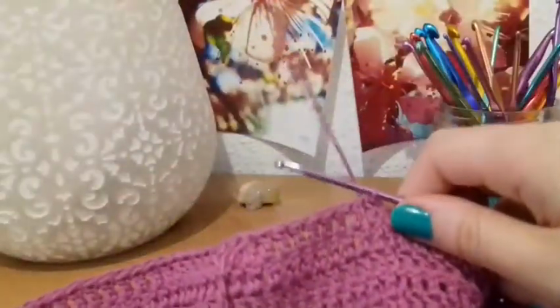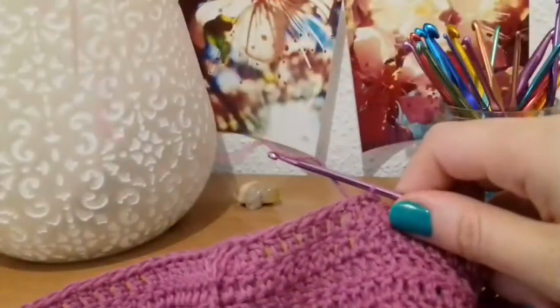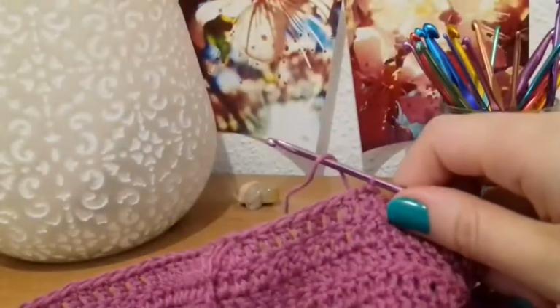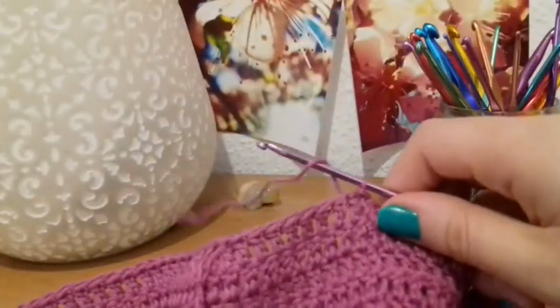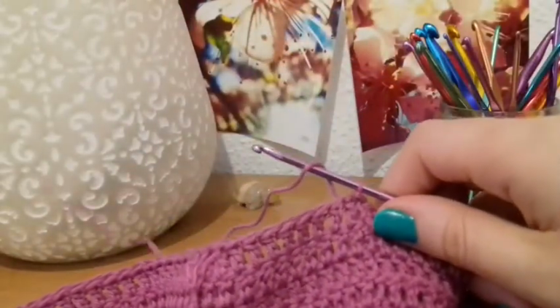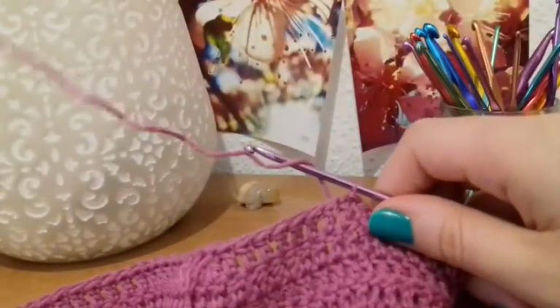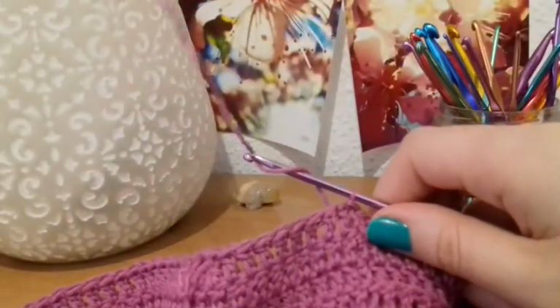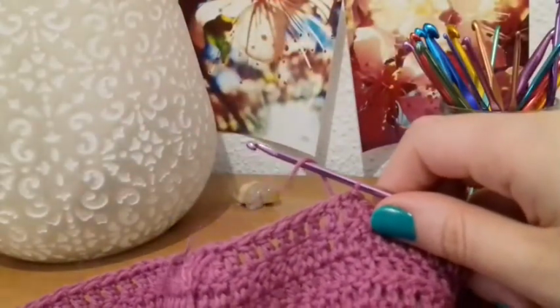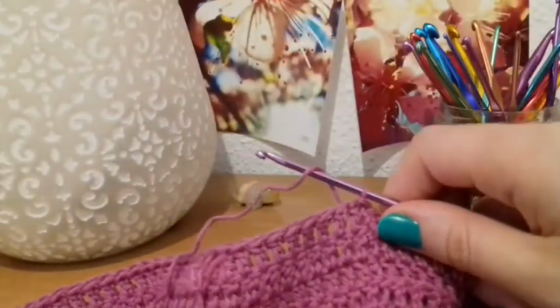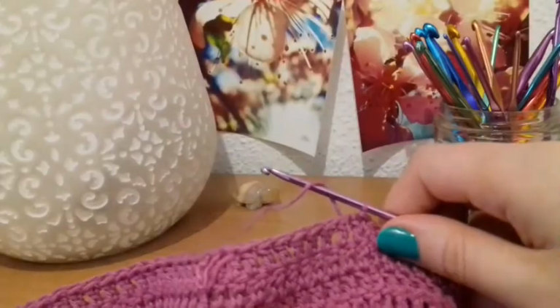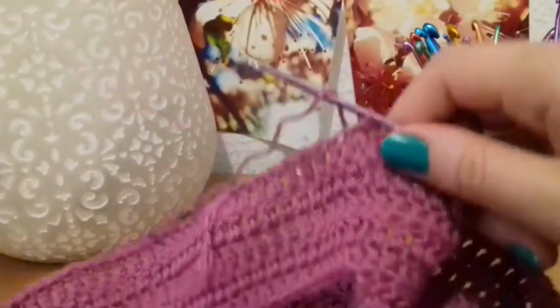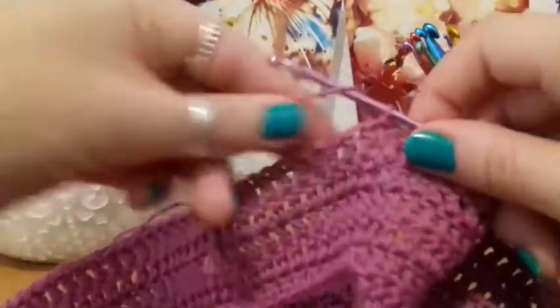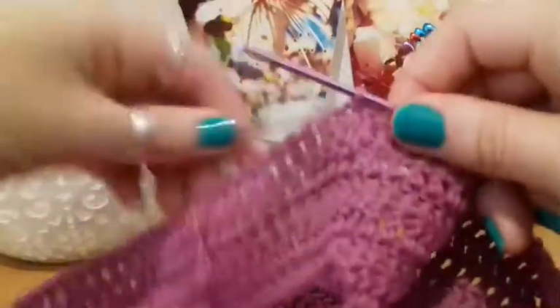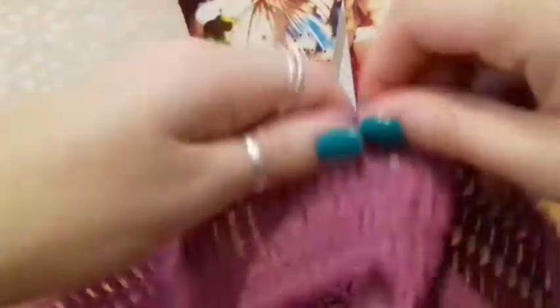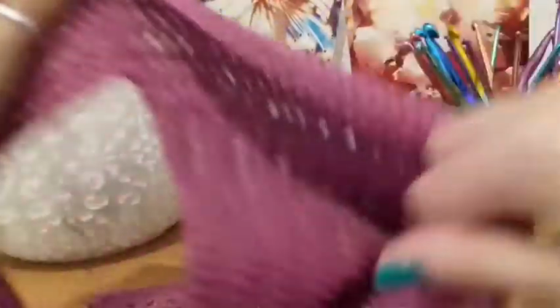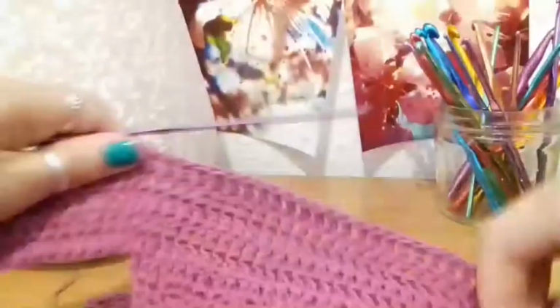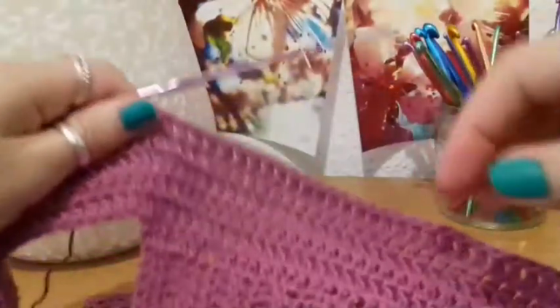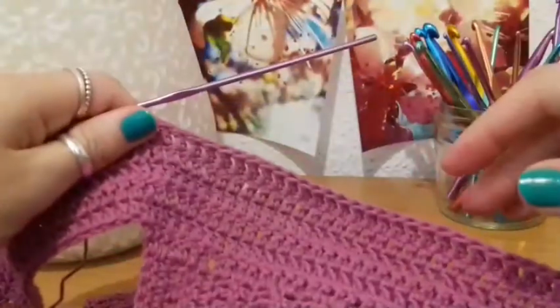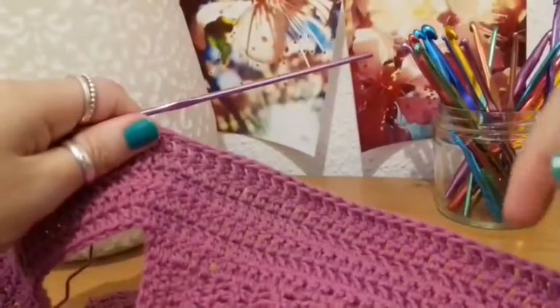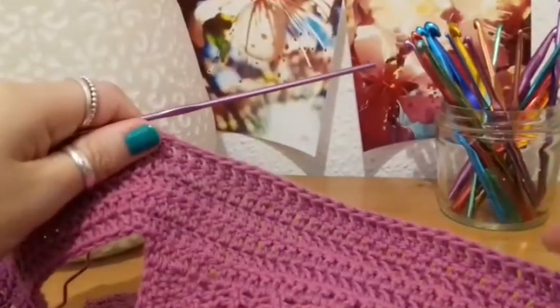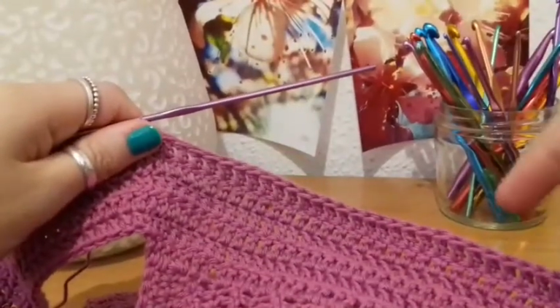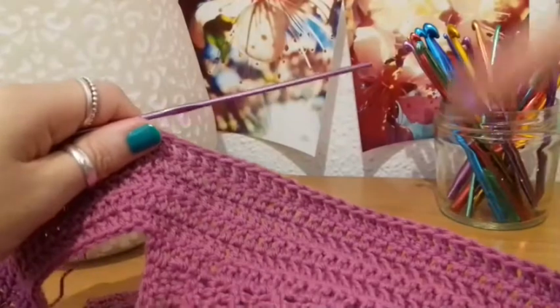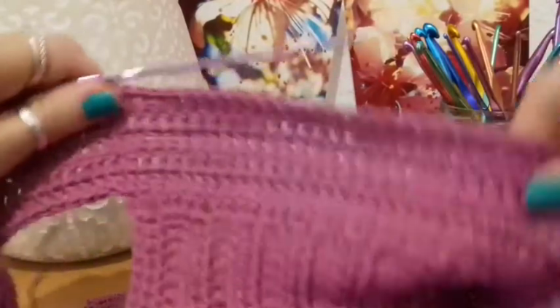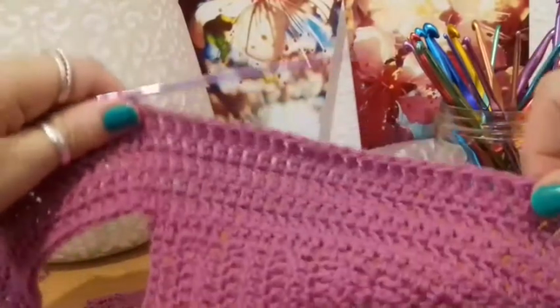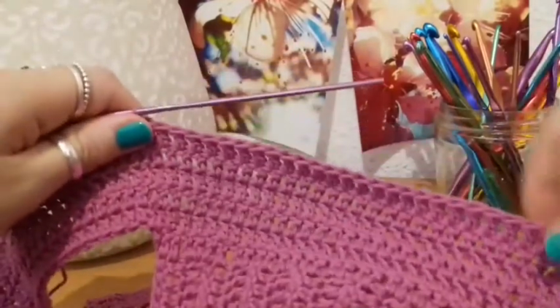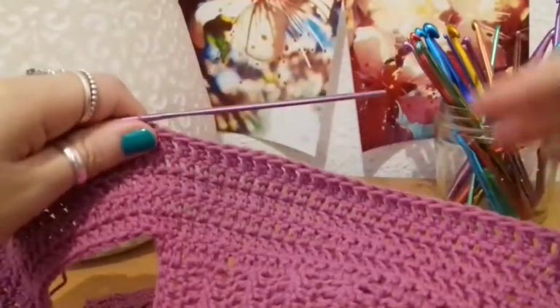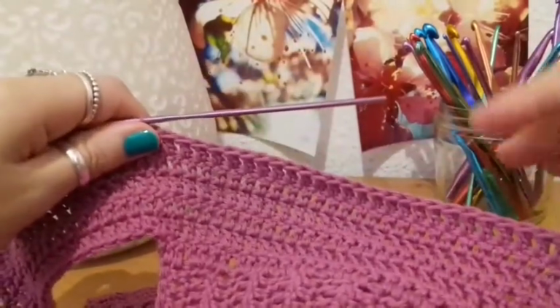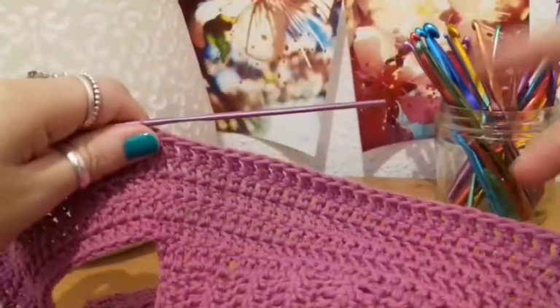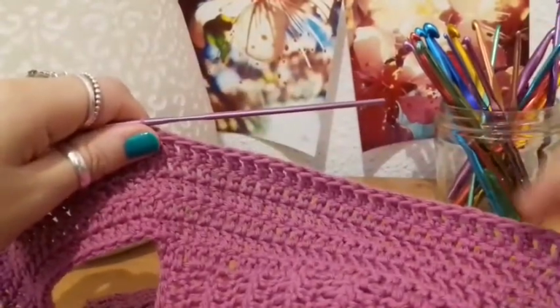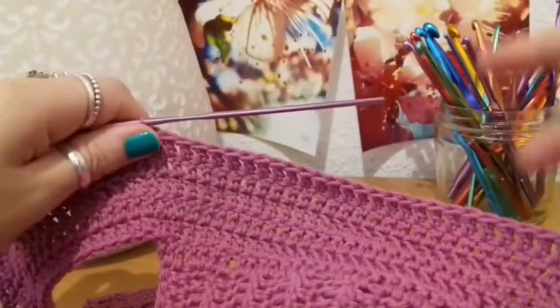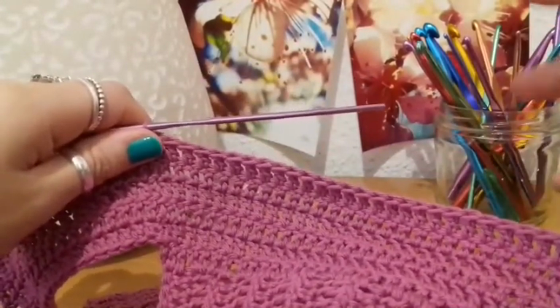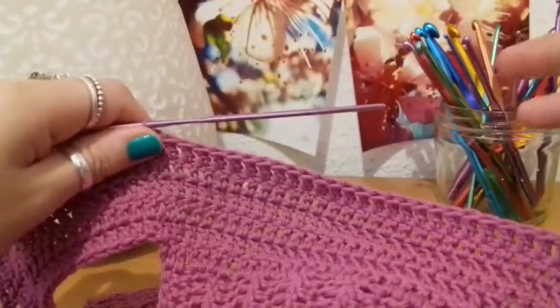Now what we're going to do is work on the arm holes. Because when I chain and turn back in the other direction, that's actually going to be the place where I'm starting the left hand — or the left side — arm hole.